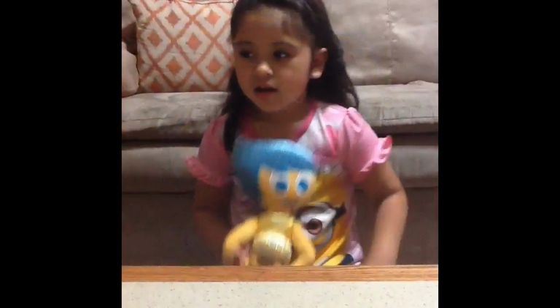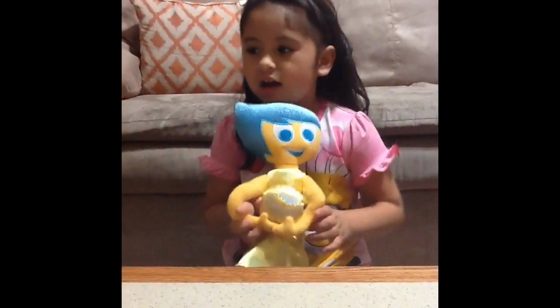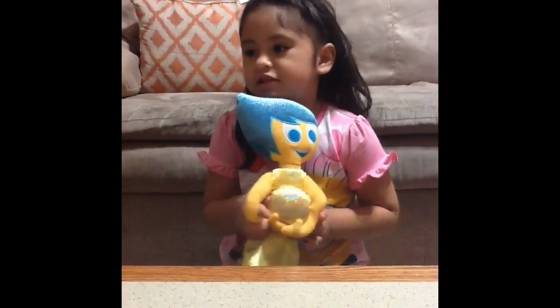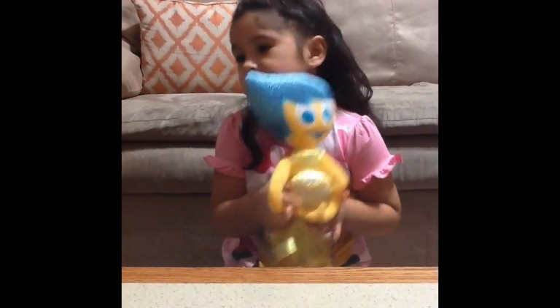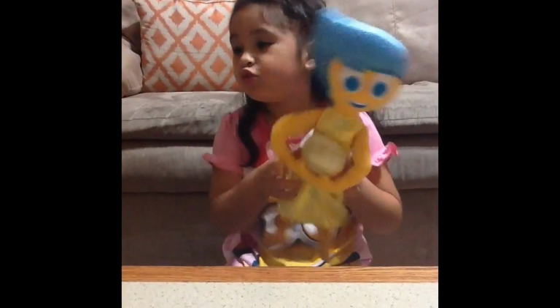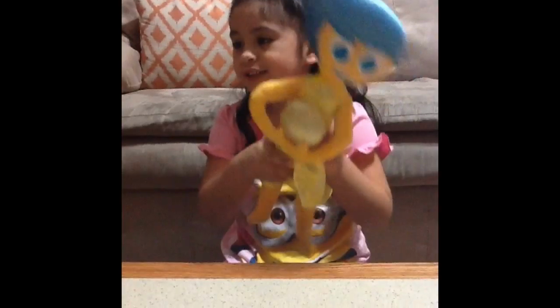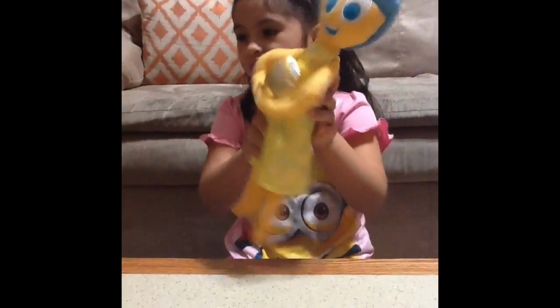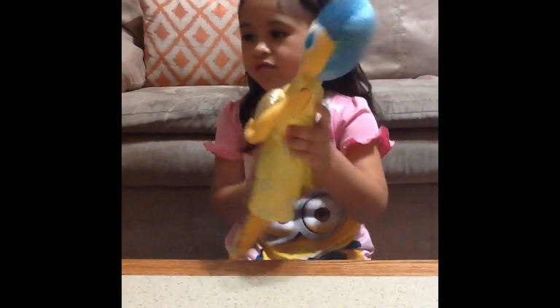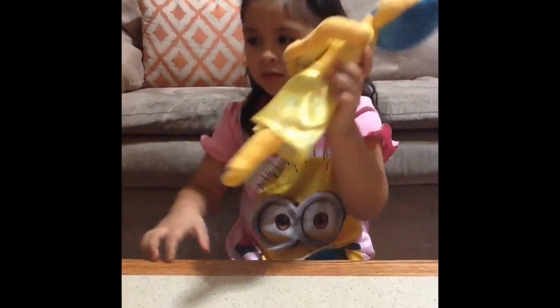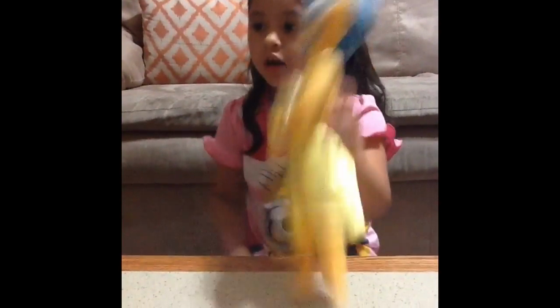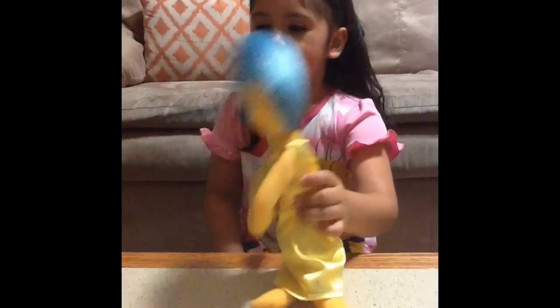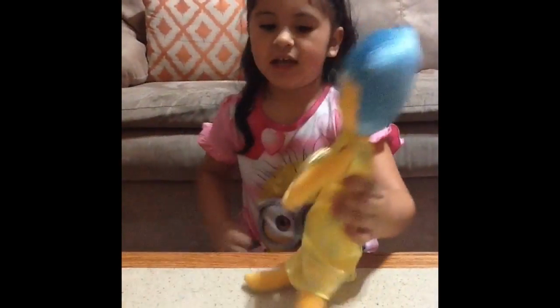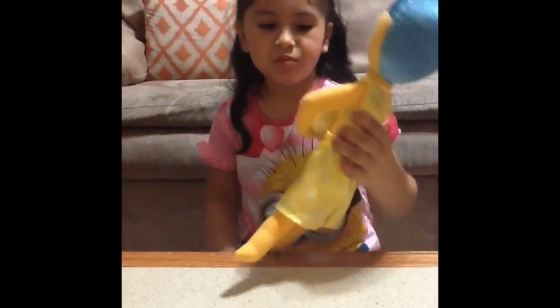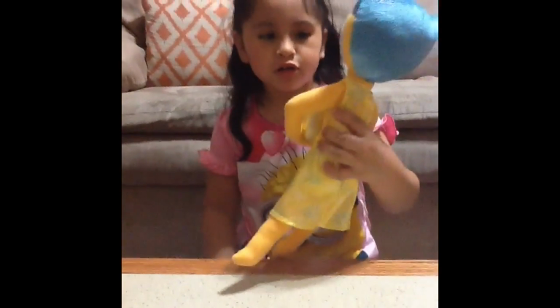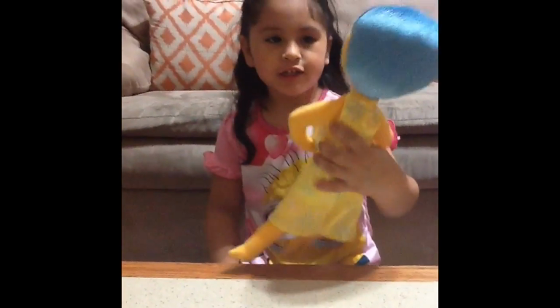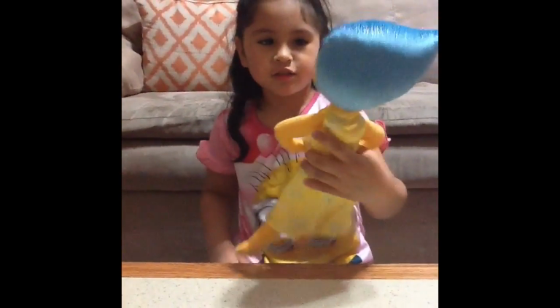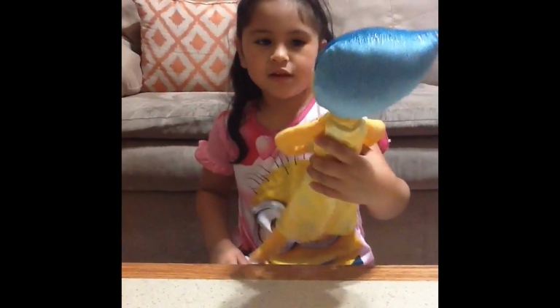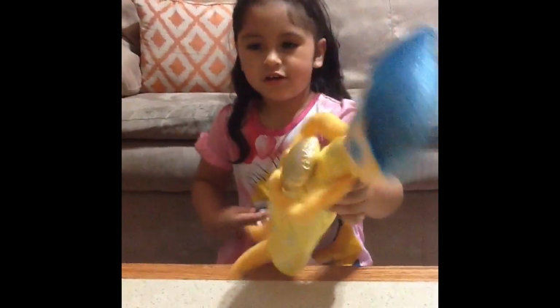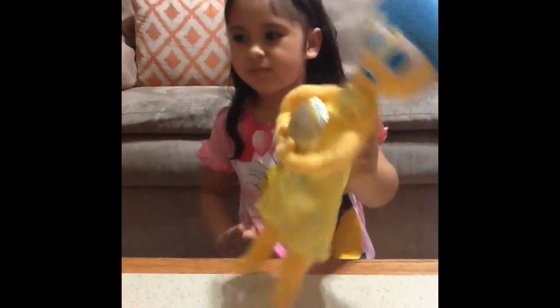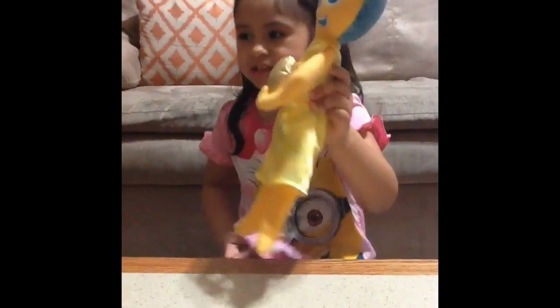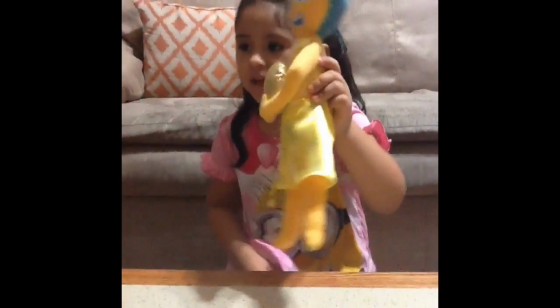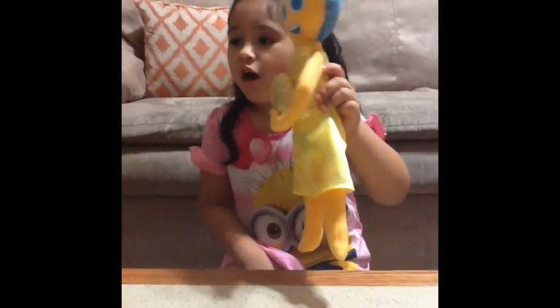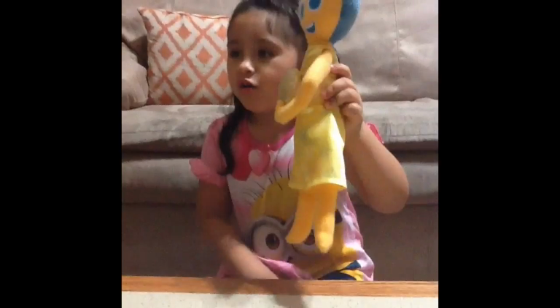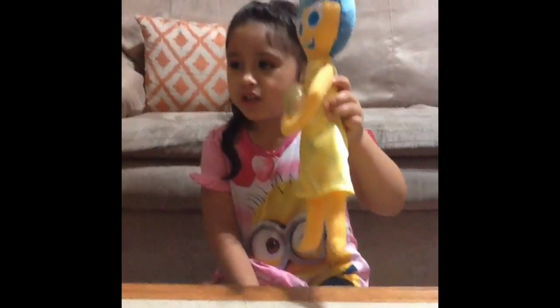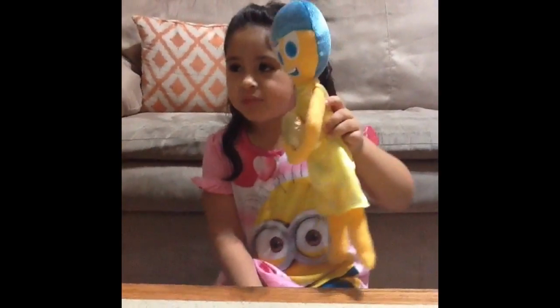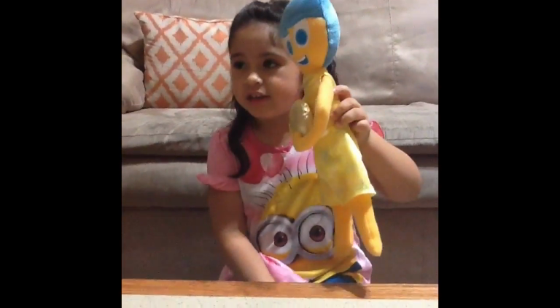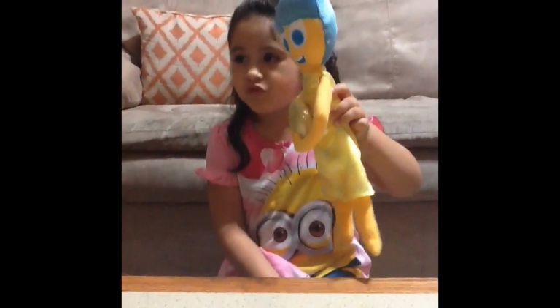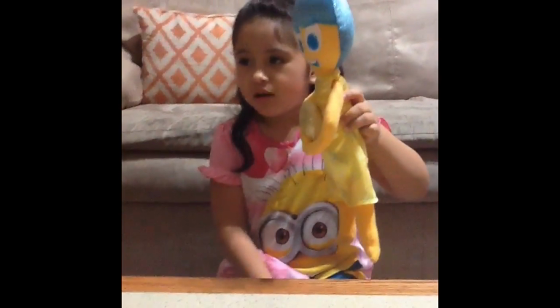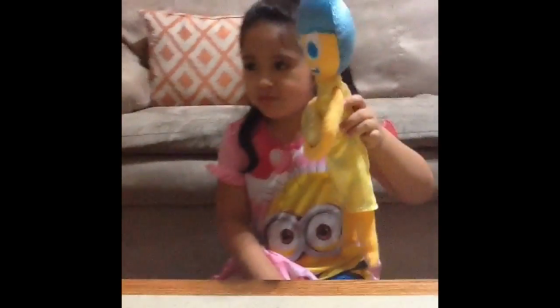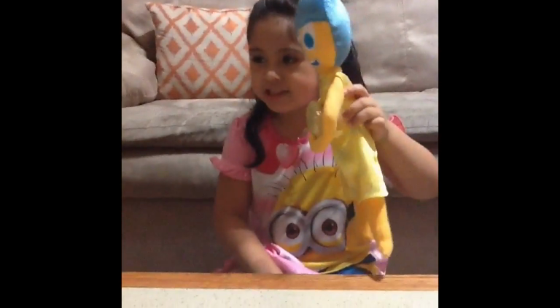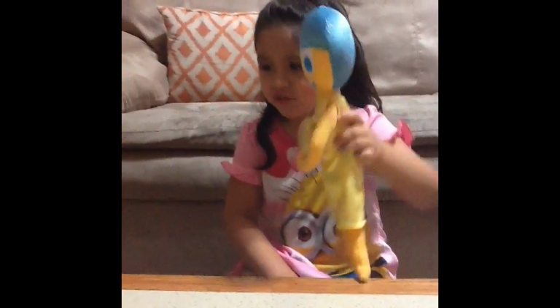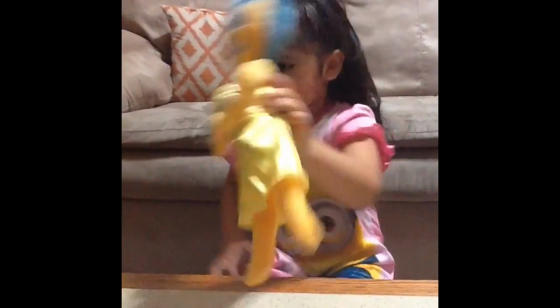Hi, this is my Joy doll from Walmart. My daddy bought it and it's very cute — it's from Inside Out. I hope you guys buy it. It's amazing for kids.